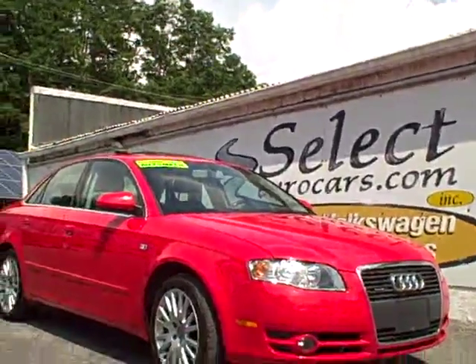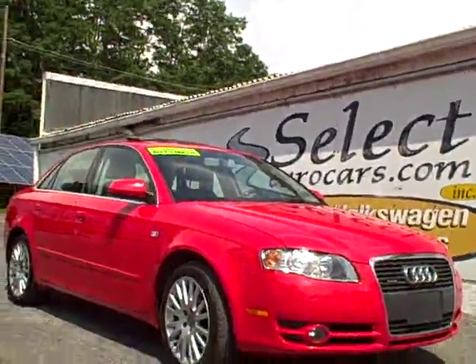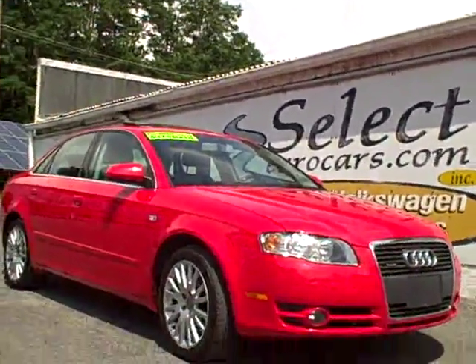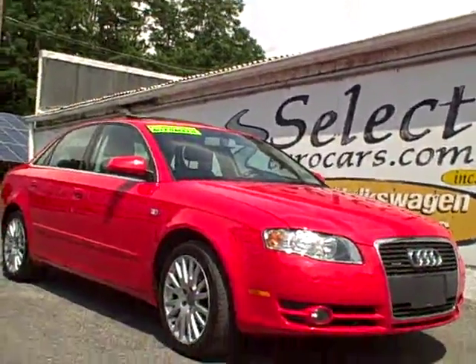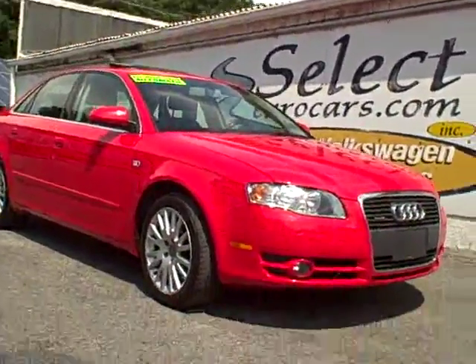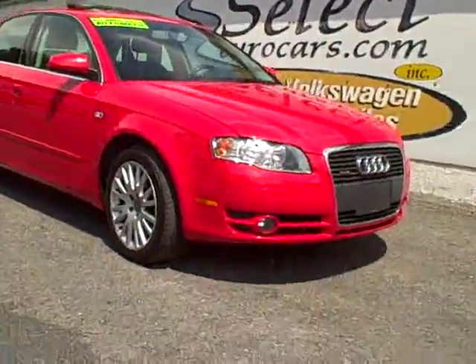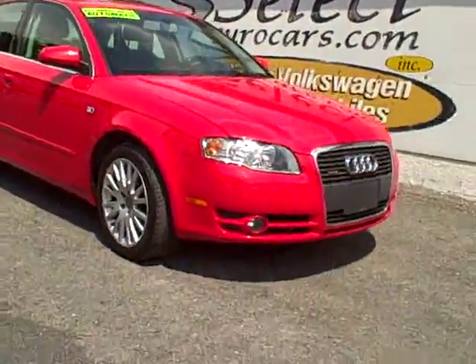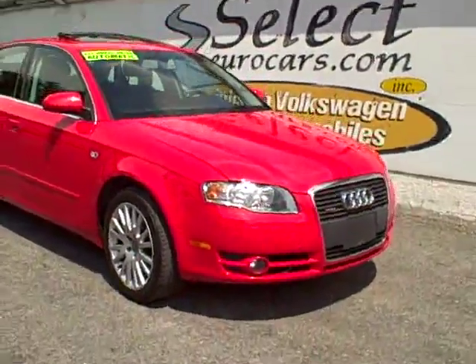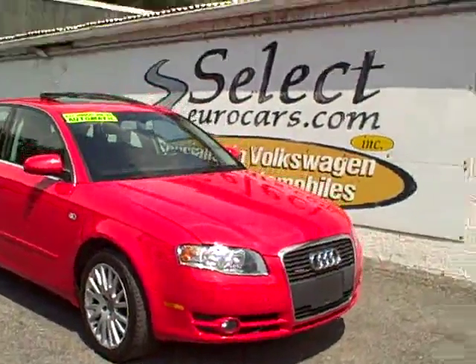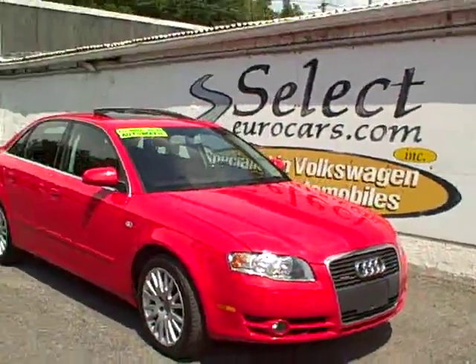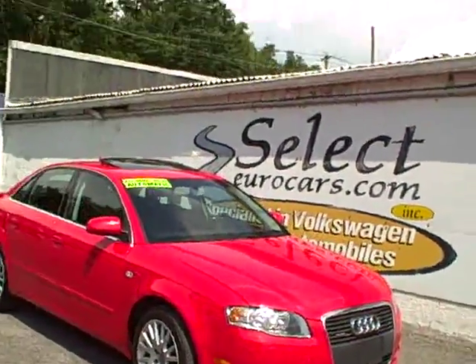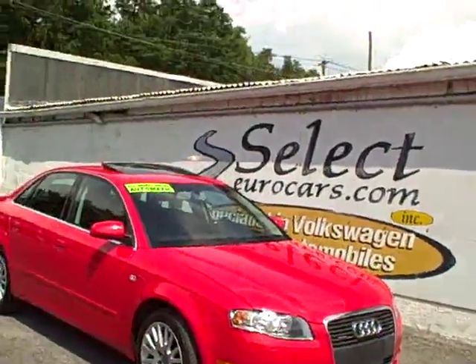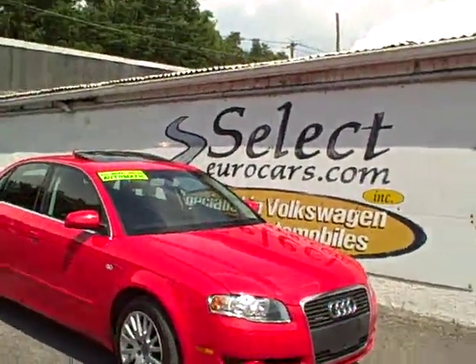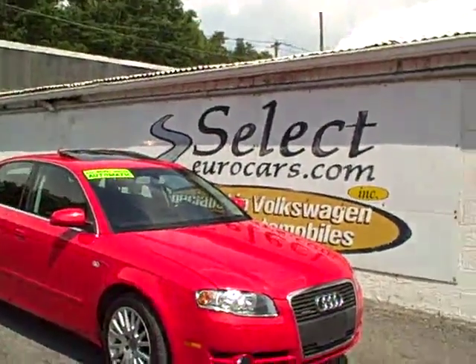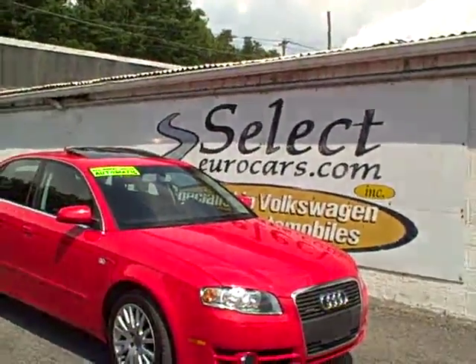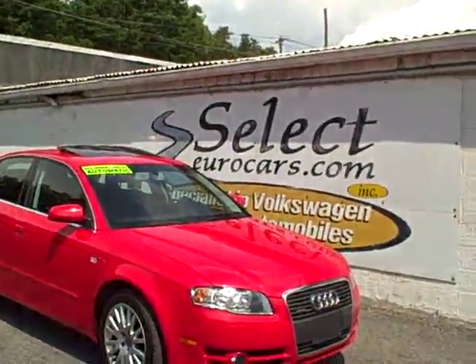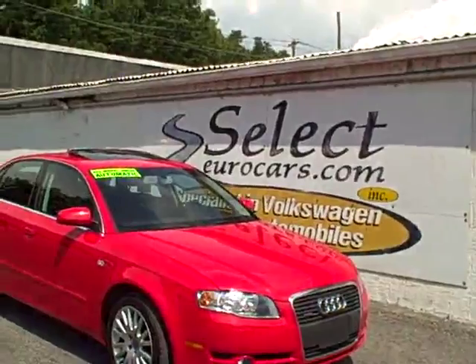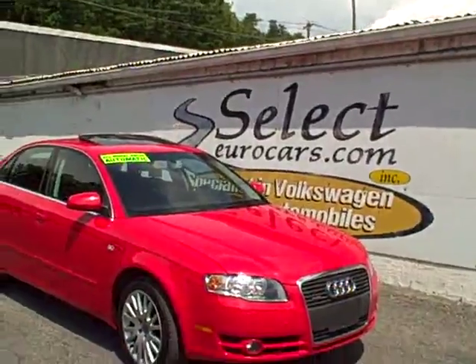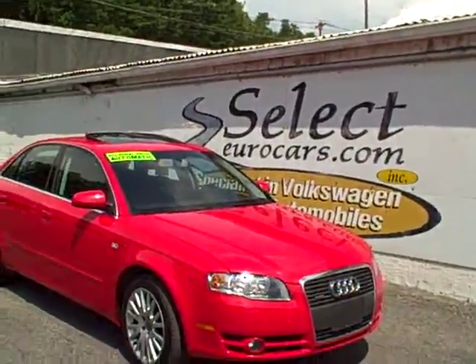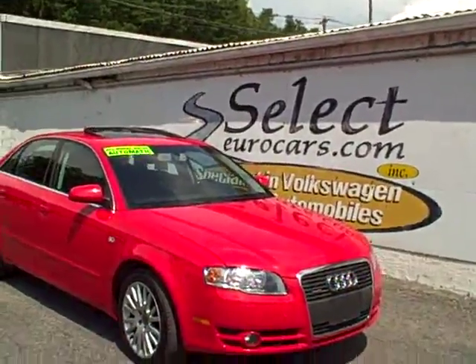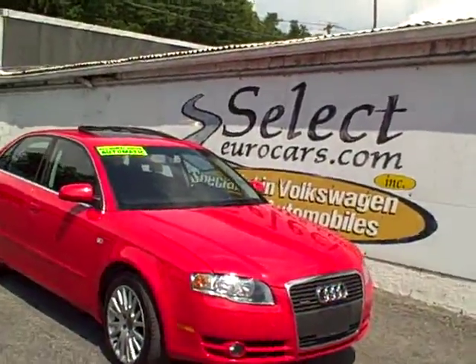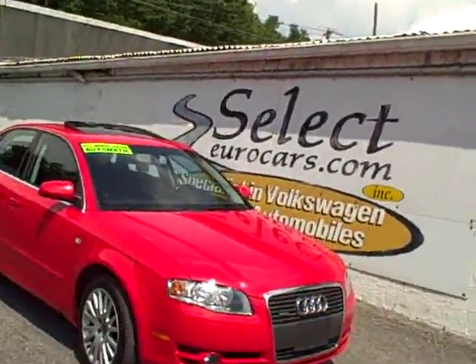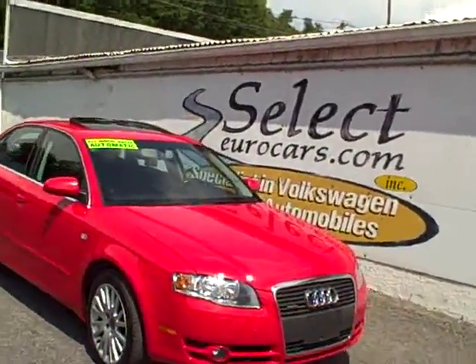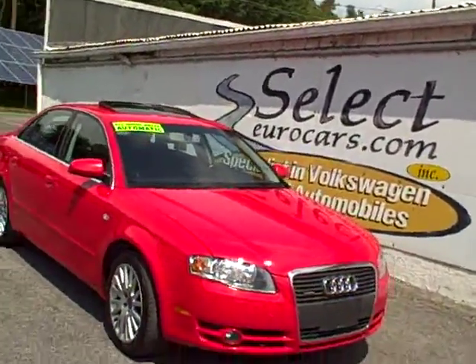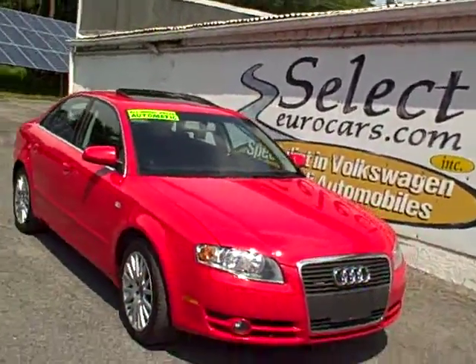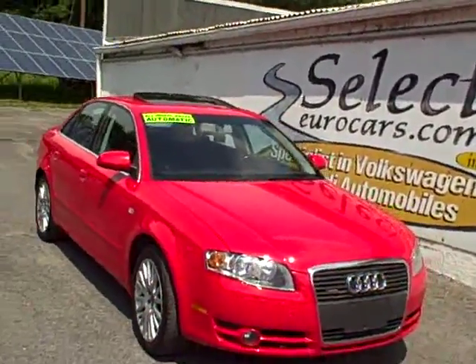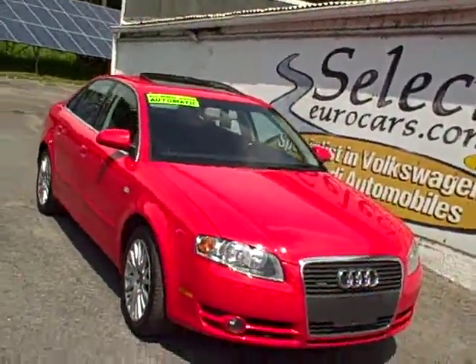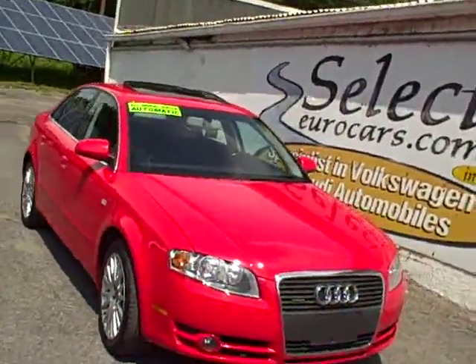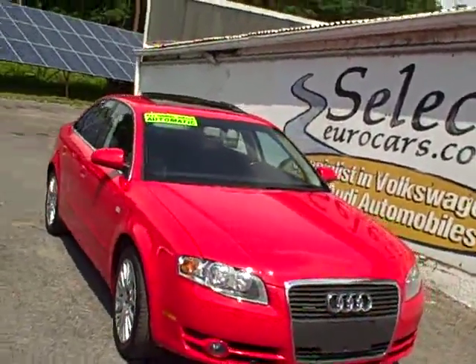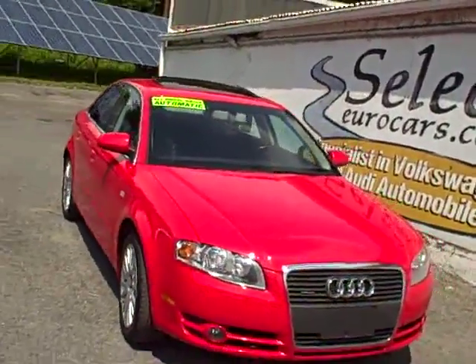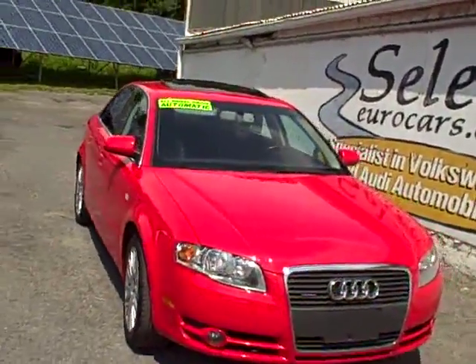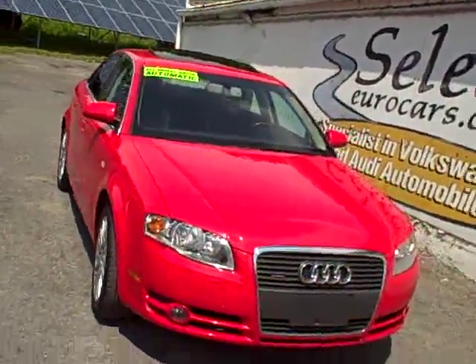2006 Audi A4 Quattro, all-wheel drive all the time, 200 horsepower rated.